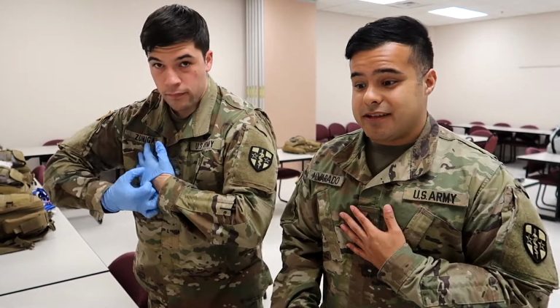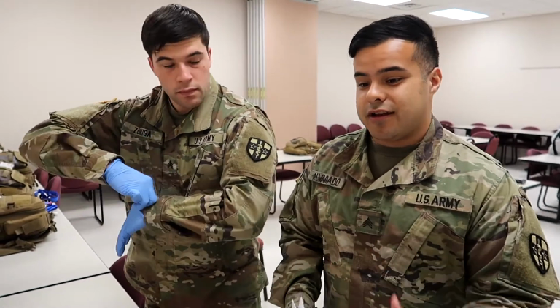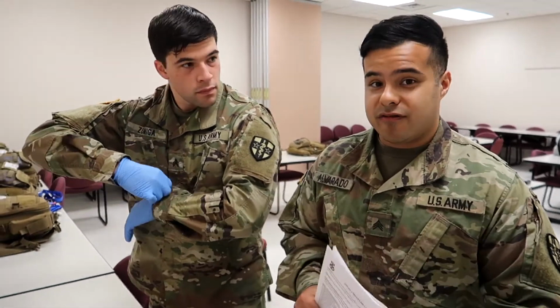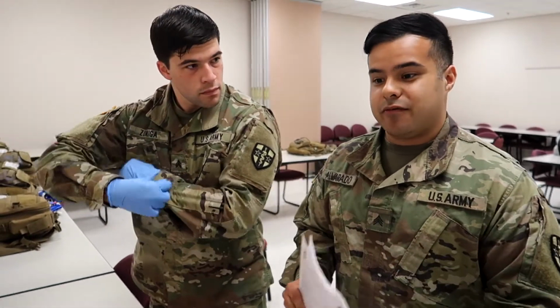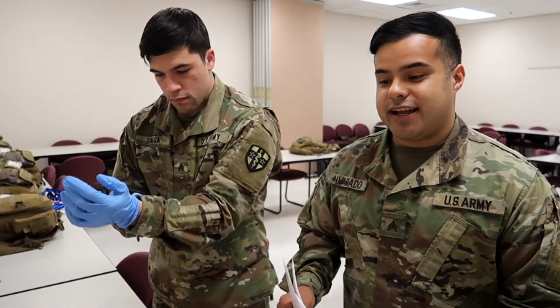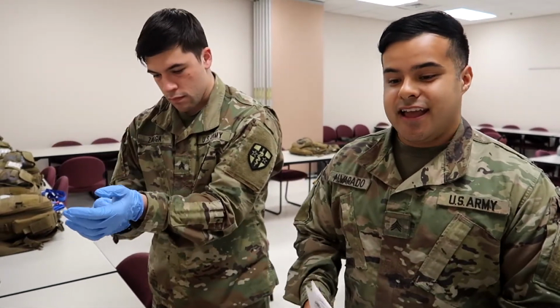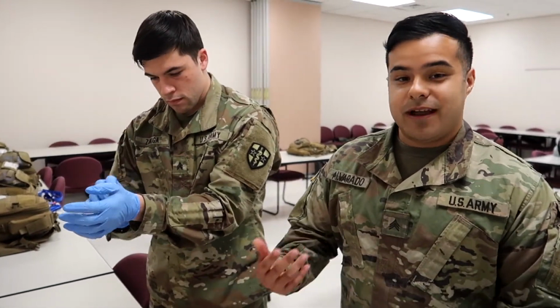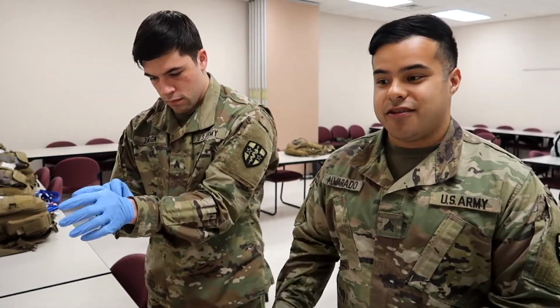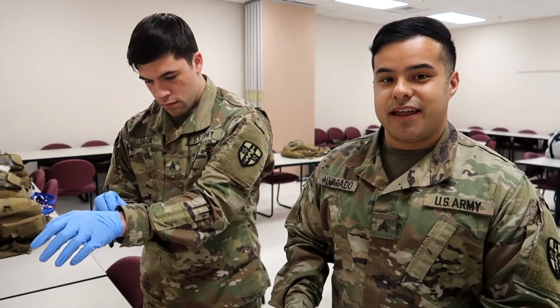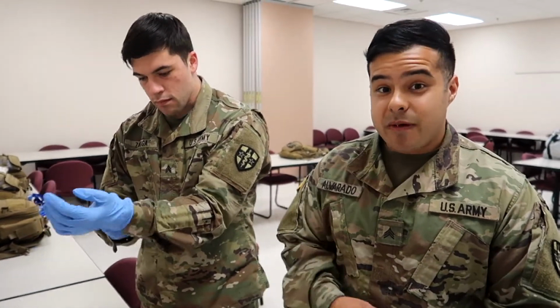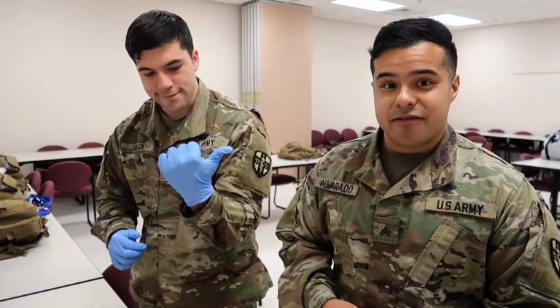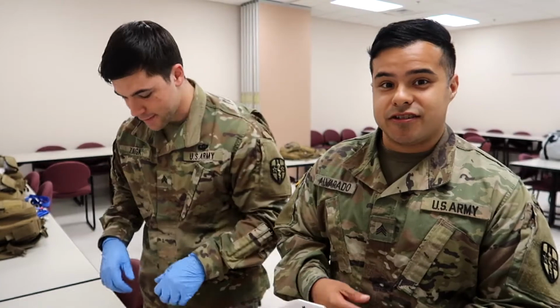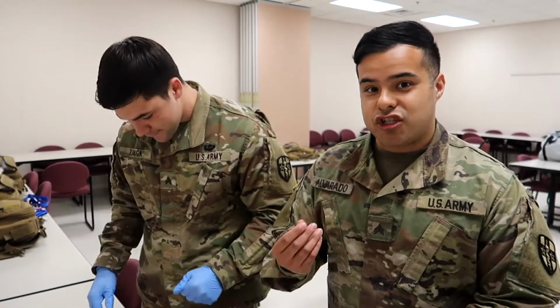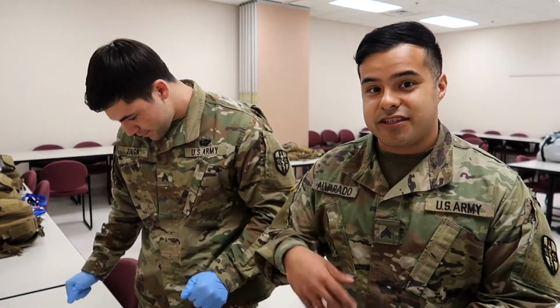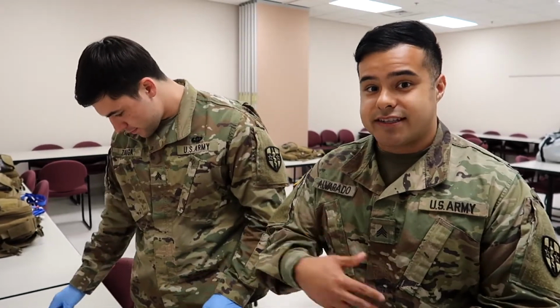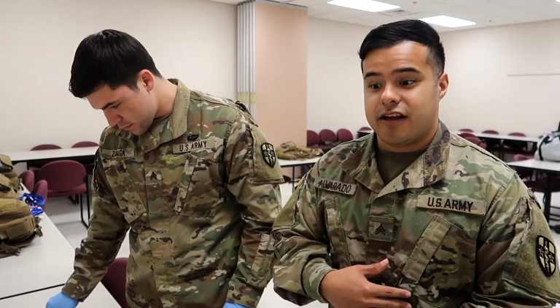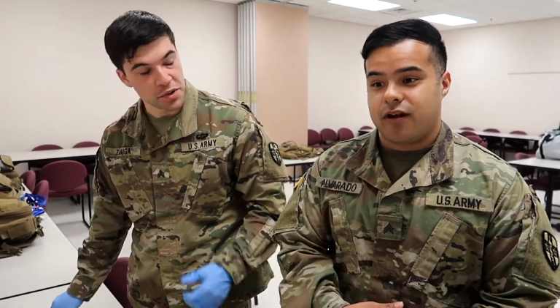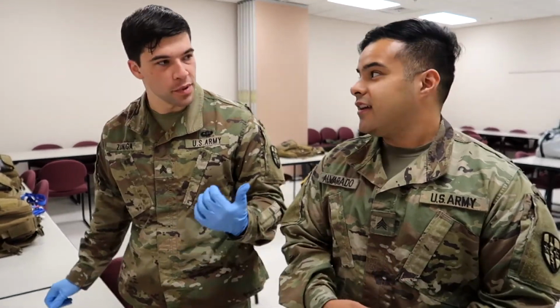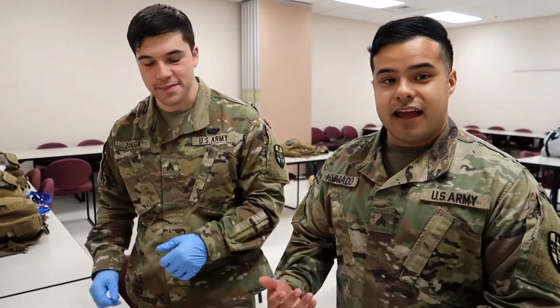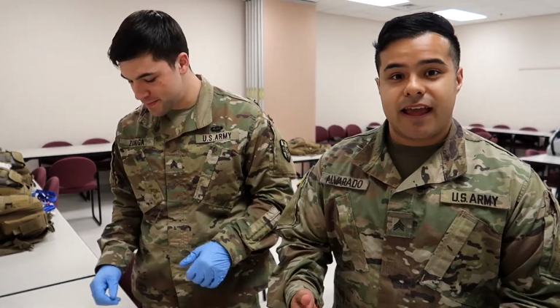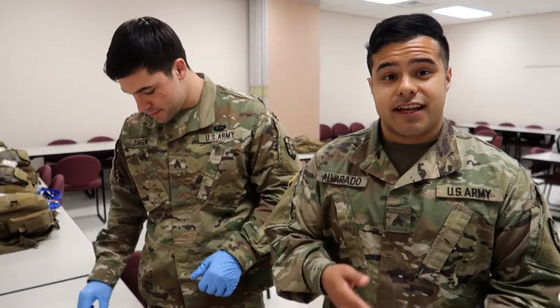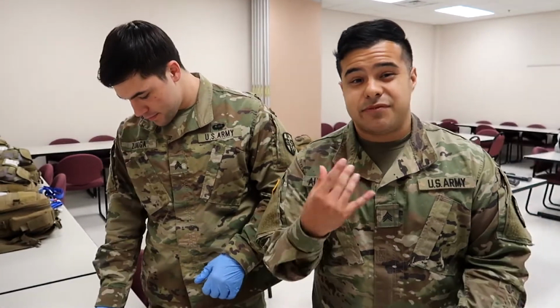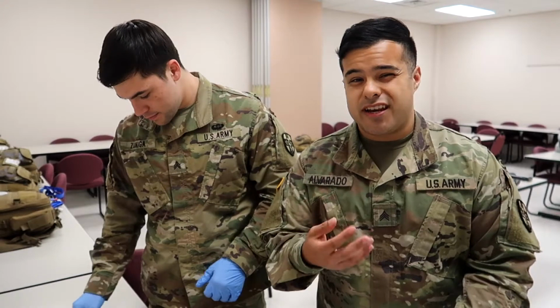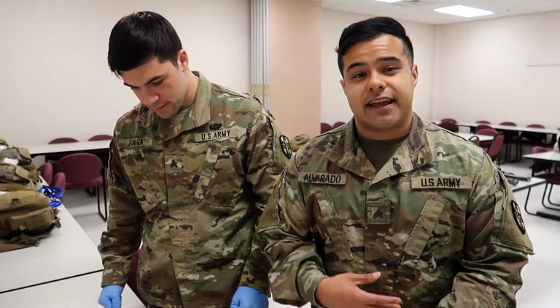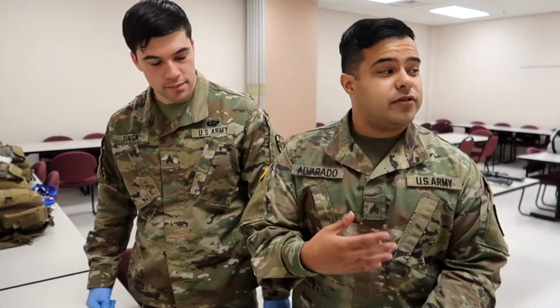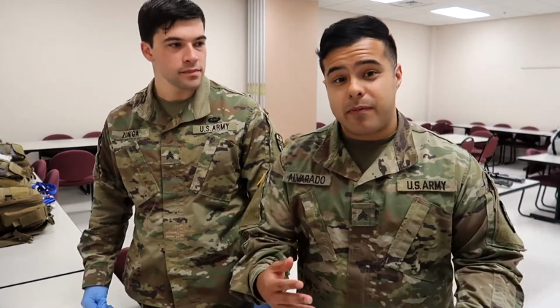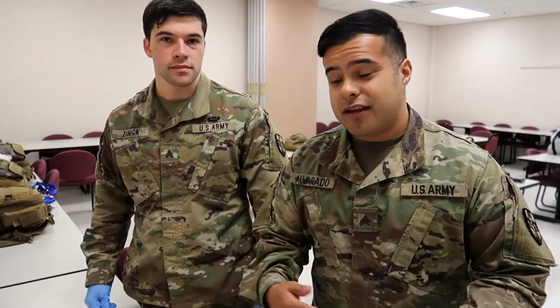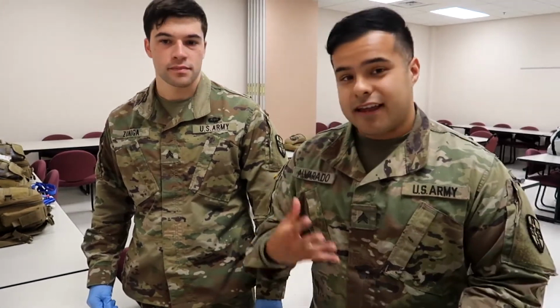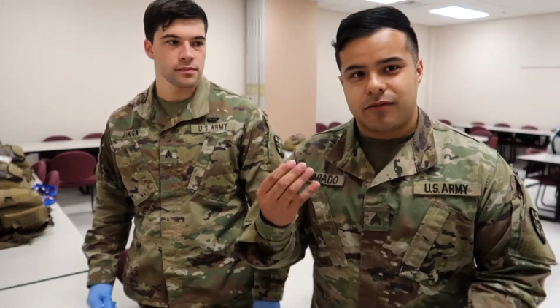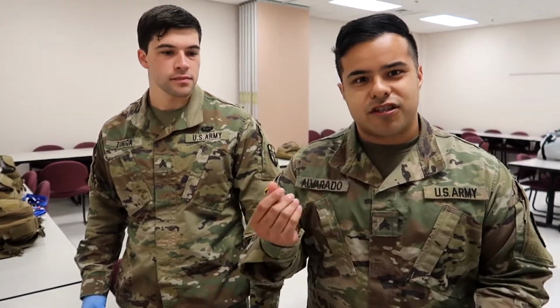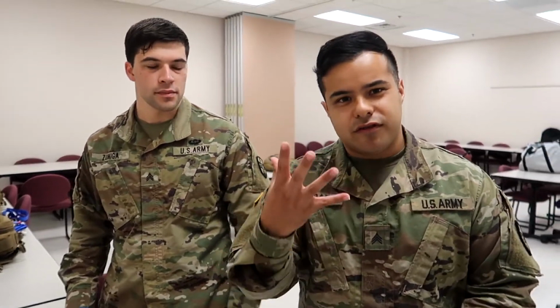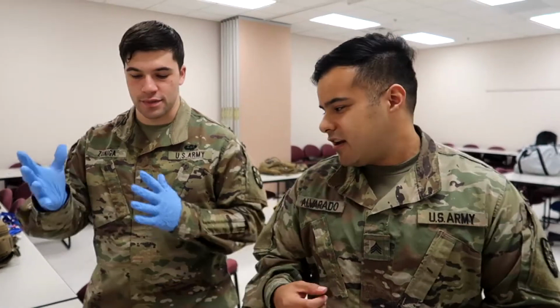Typically, what some of us did when we were in AIT — and even when I was at my unit — we put baby powder or just some chalky material inside our gloves beforehand. When you go to Camp Bullis, your hands are going to be sweaty. If you put baby powder in there, it makes them real smooth to slide on — they don't get stuck on your skin or anything like that.